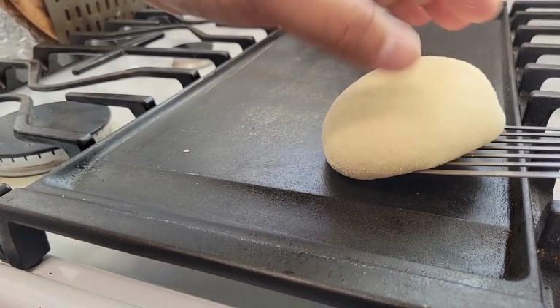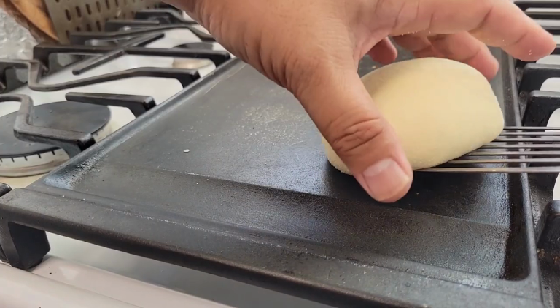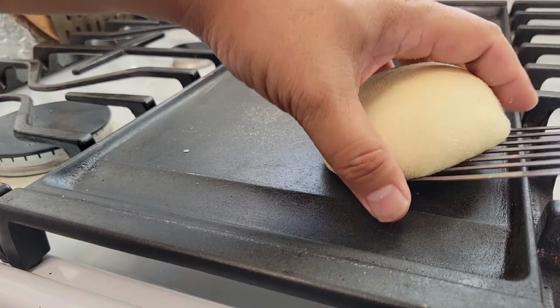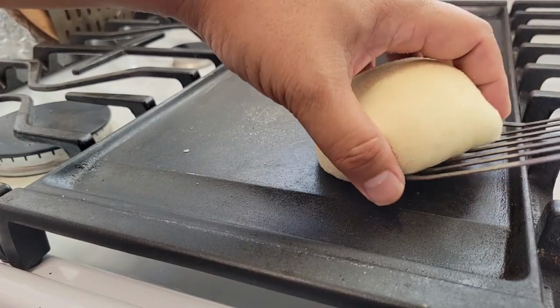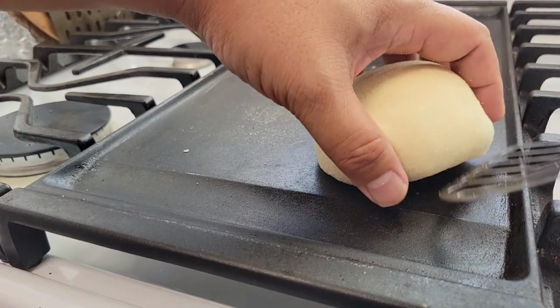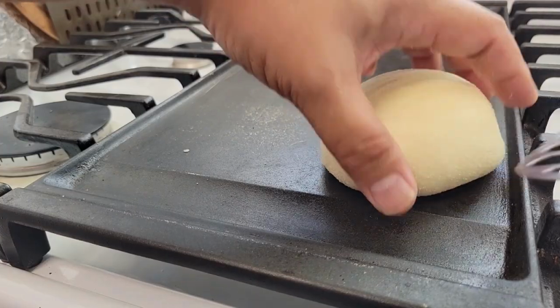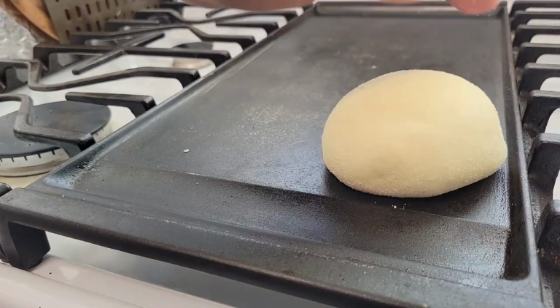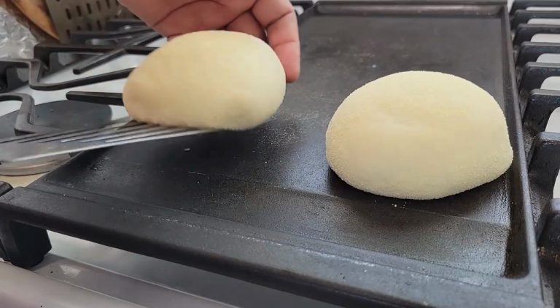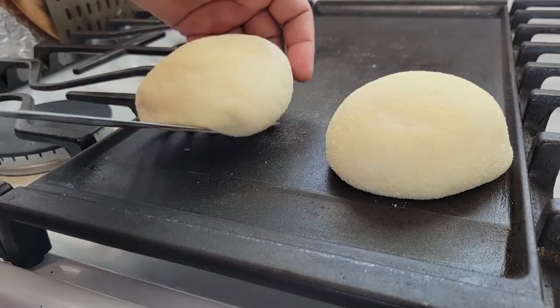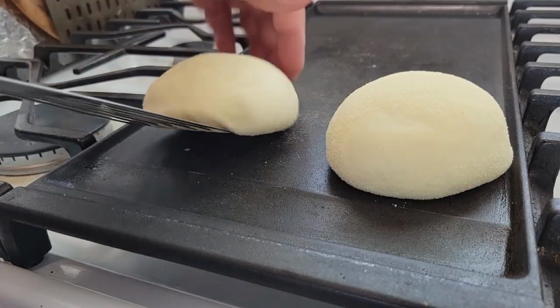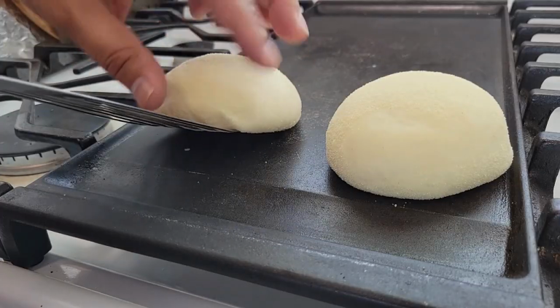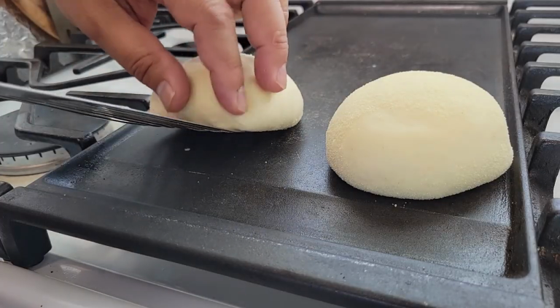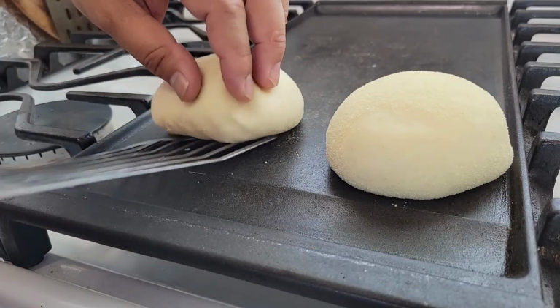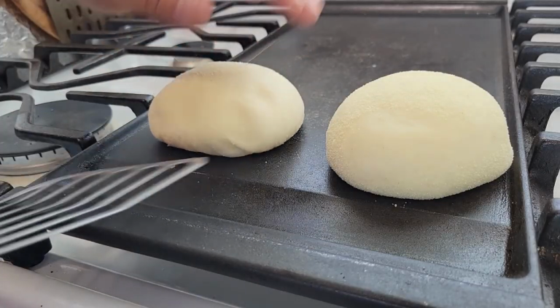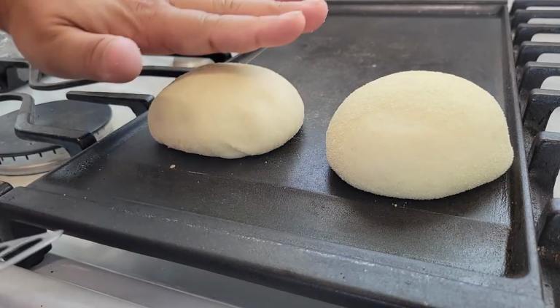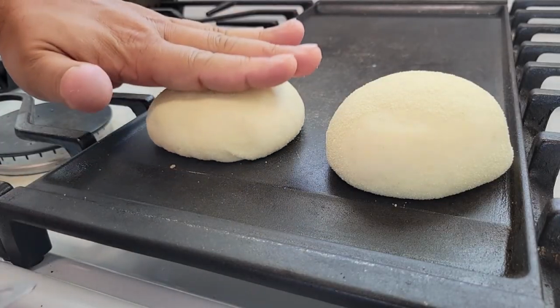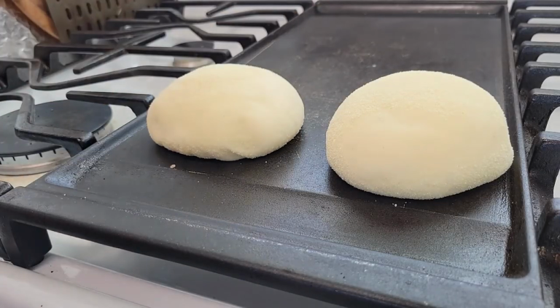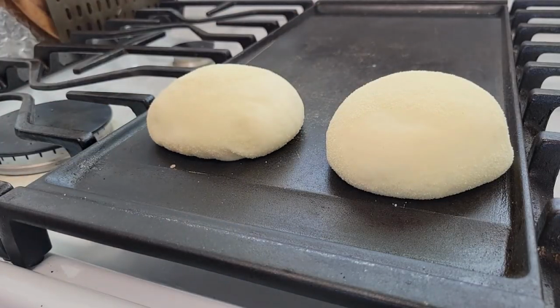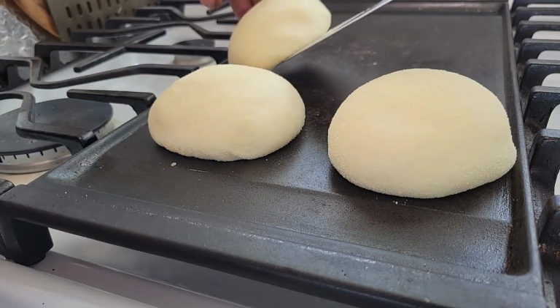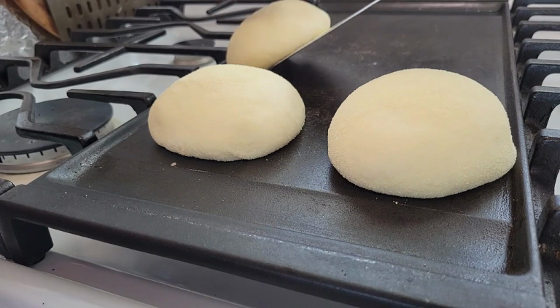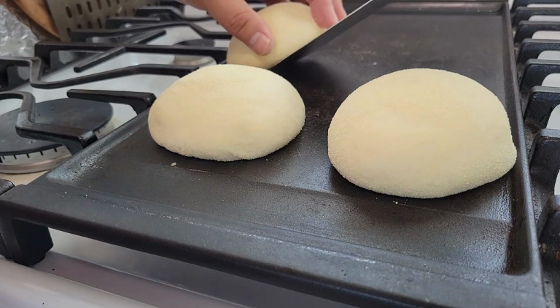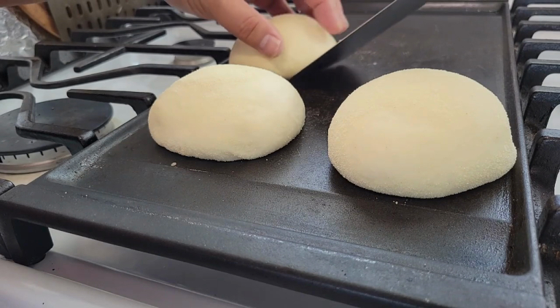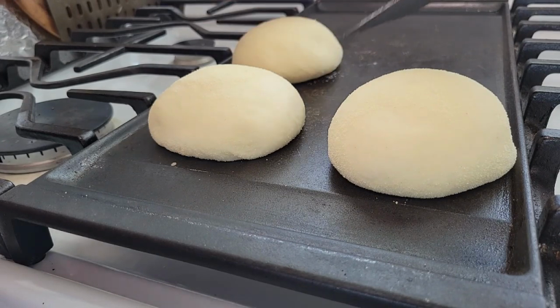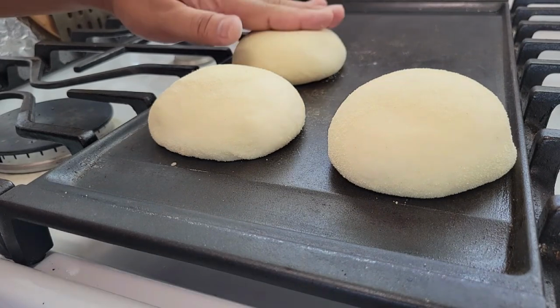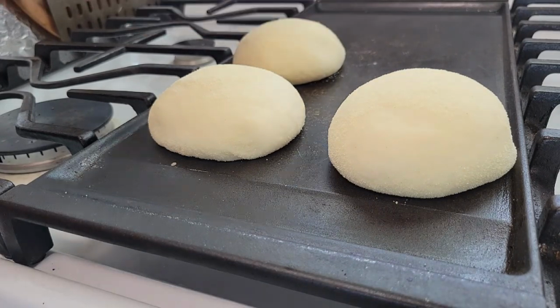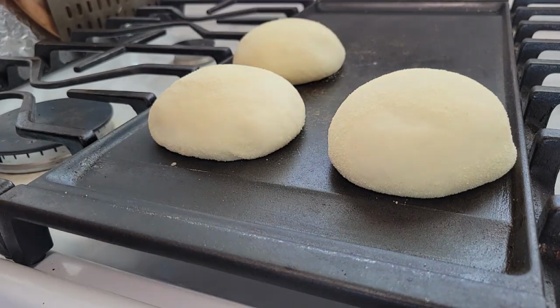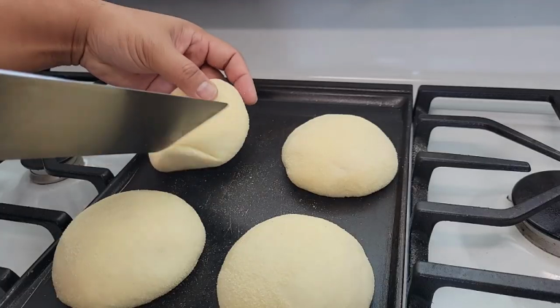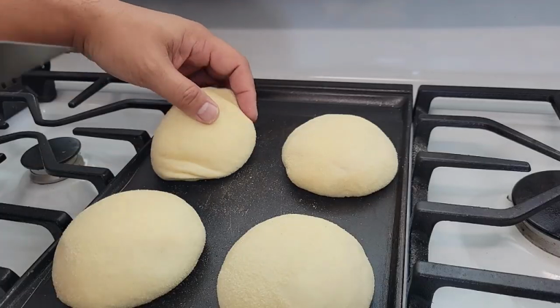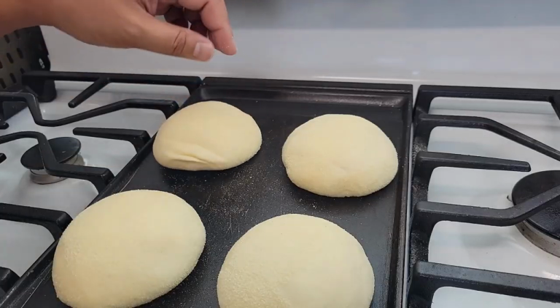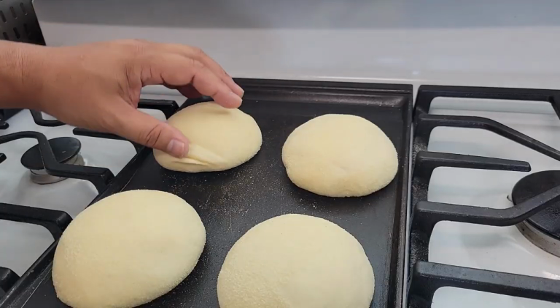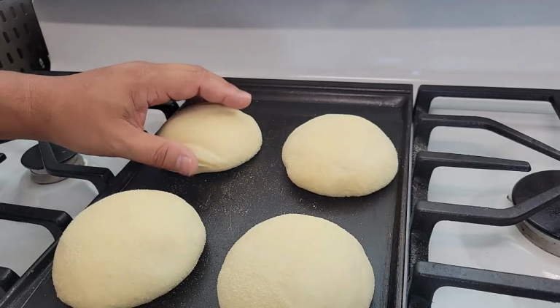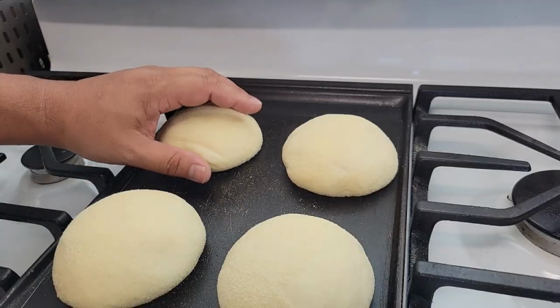Because if they do over-proof, they're going to fall flat. I cook my English muffins completely on the griddle at about gas mark three — I like to do five minutes on each side.